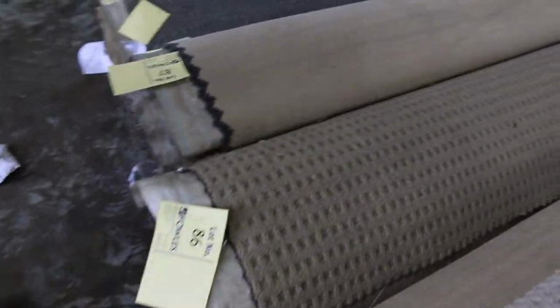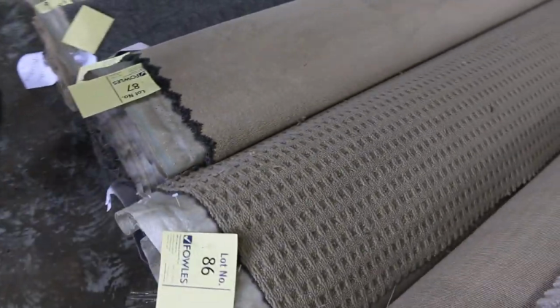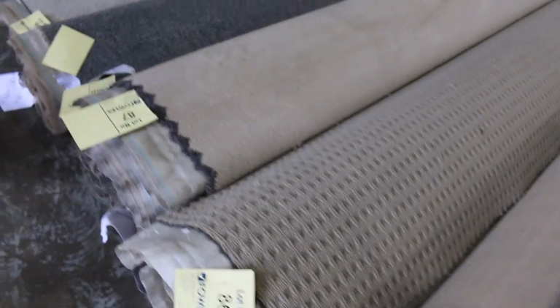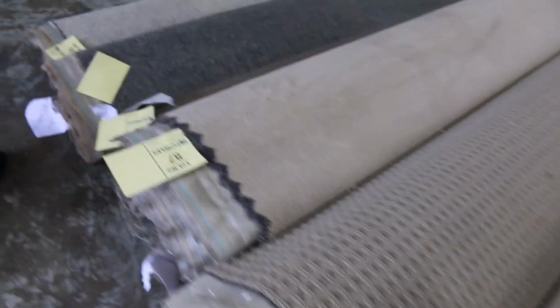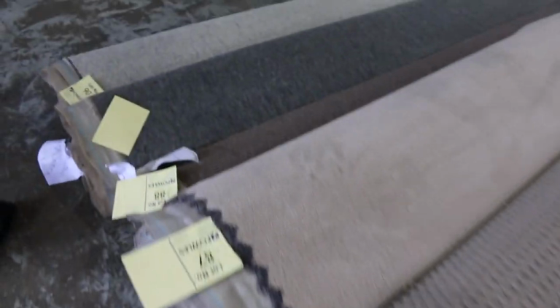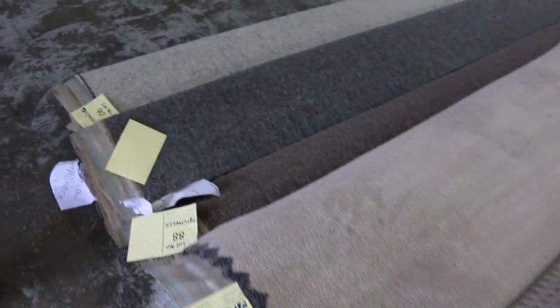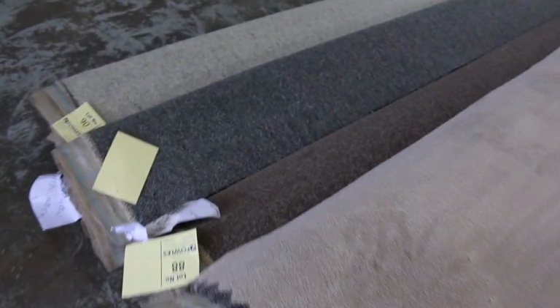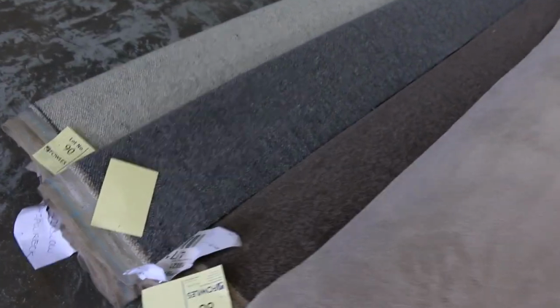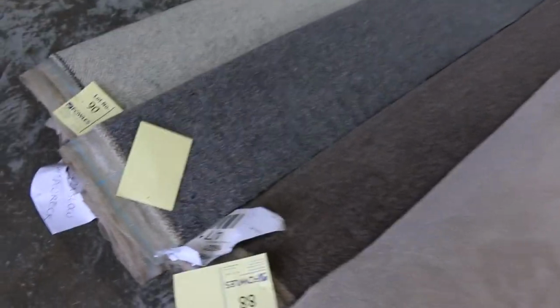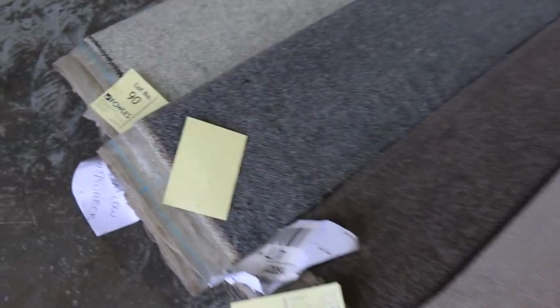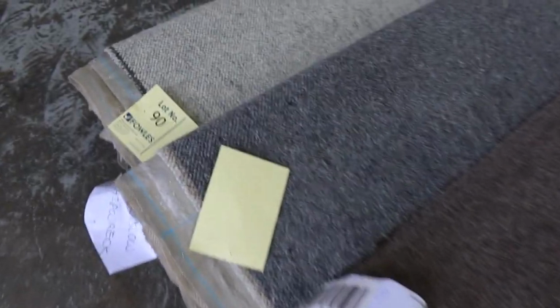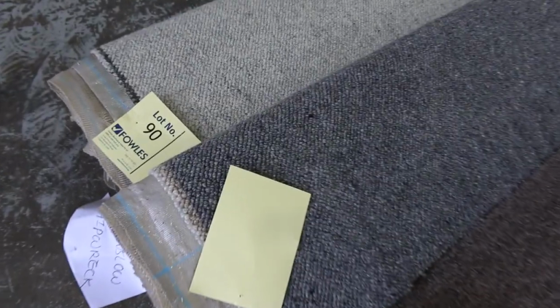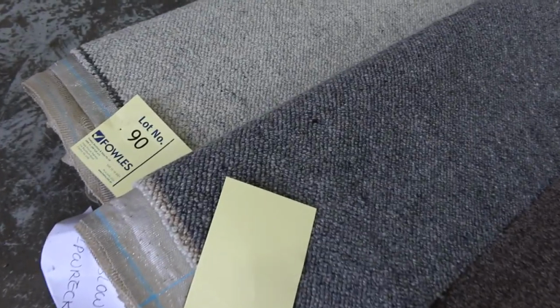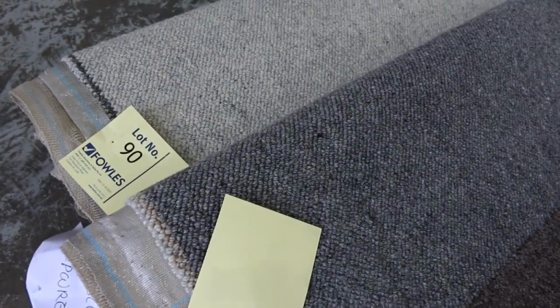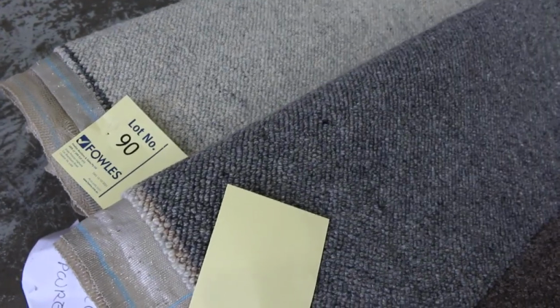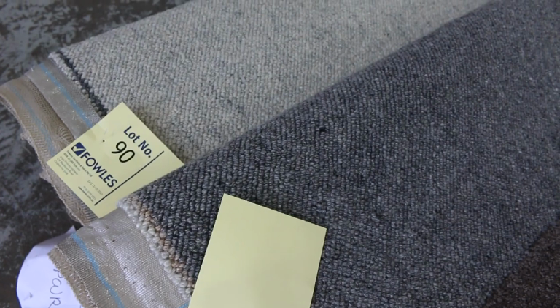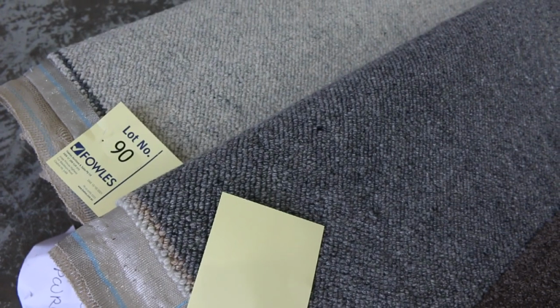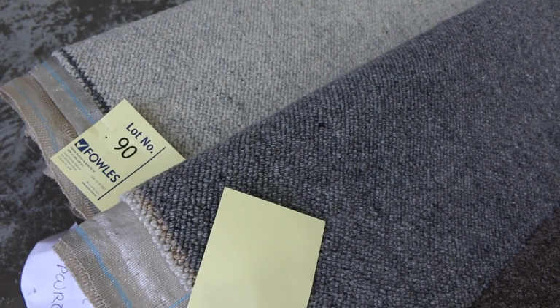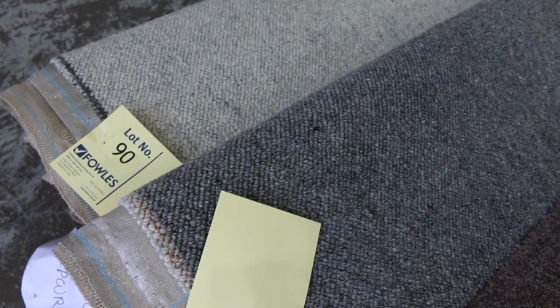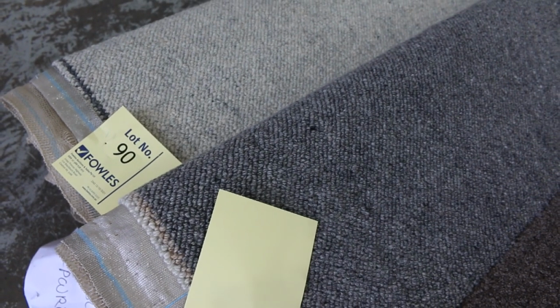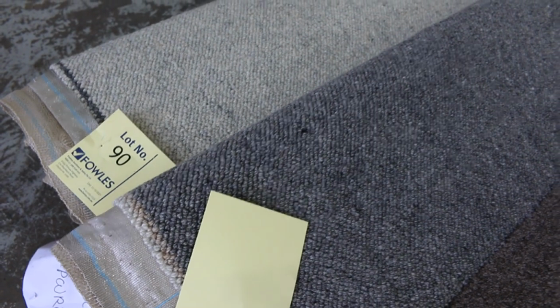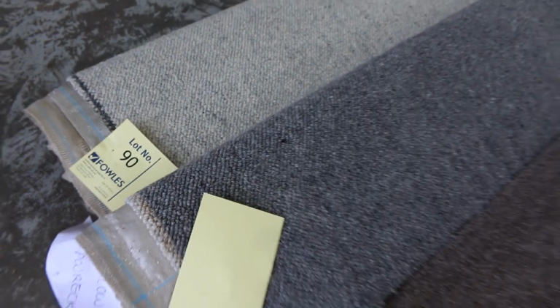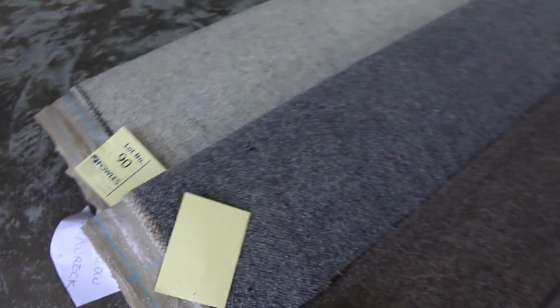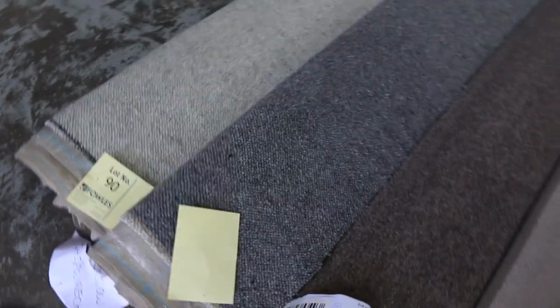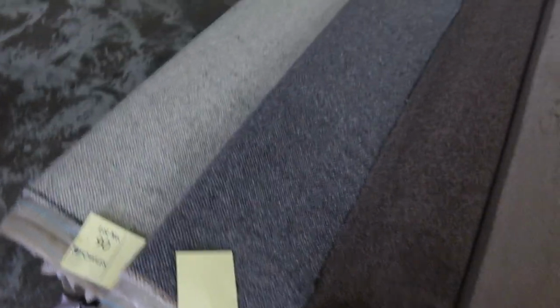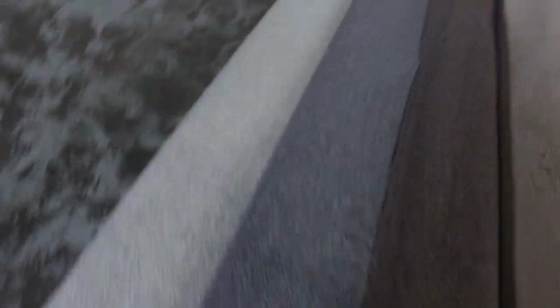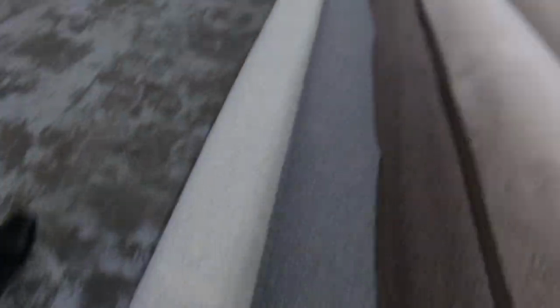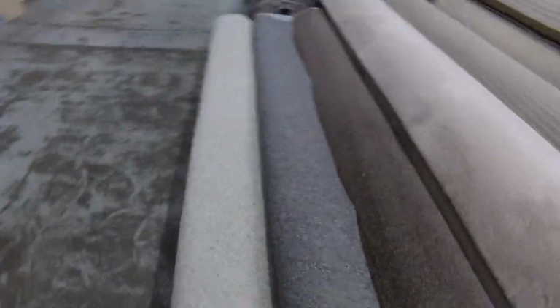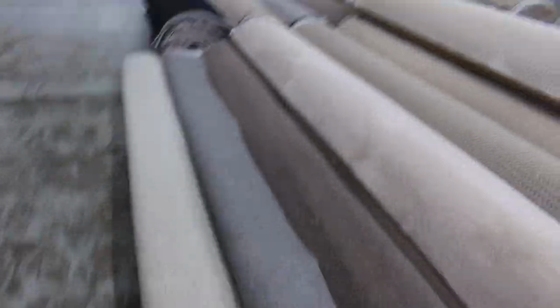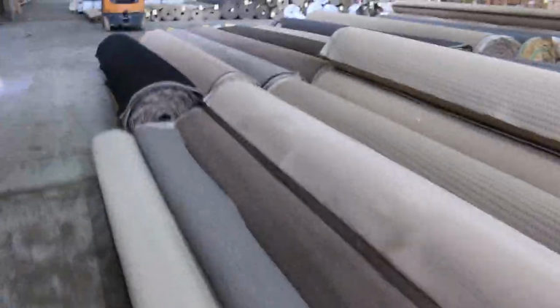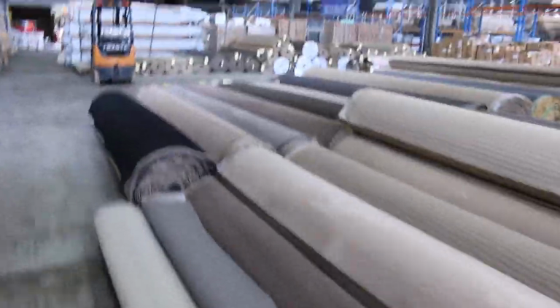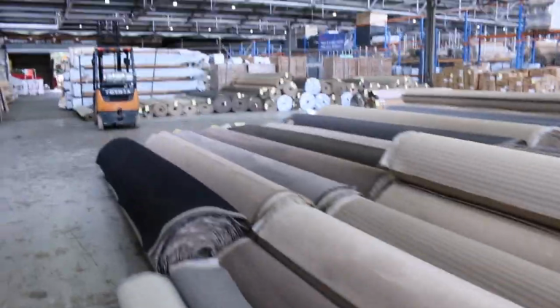Moving through lots of roll-ins — lot number 89 and 90 are a couple of nice ones. It's a Winslow carpet — a 5 and a 4.9 — they're different colours but good-looking Berber-style carpets.